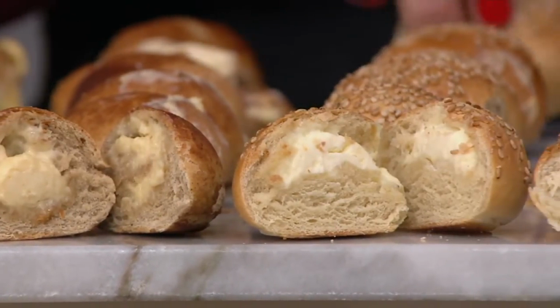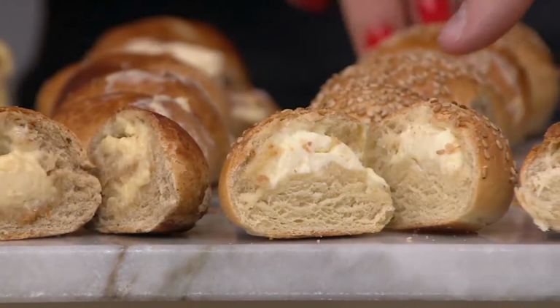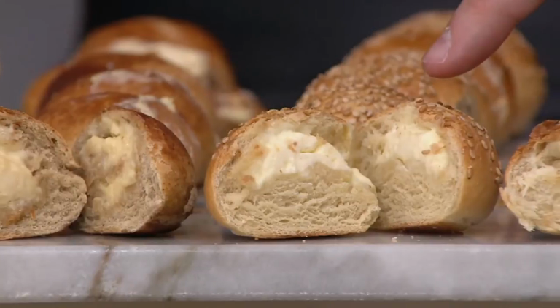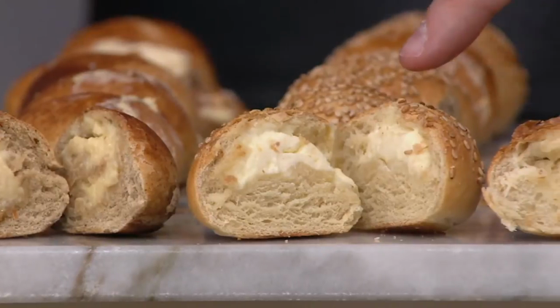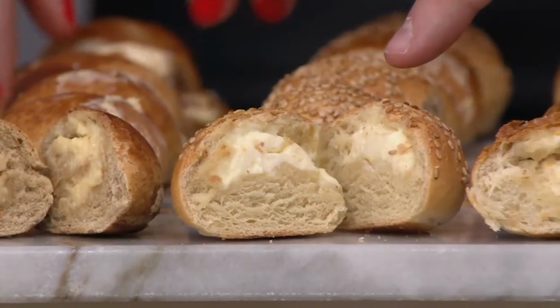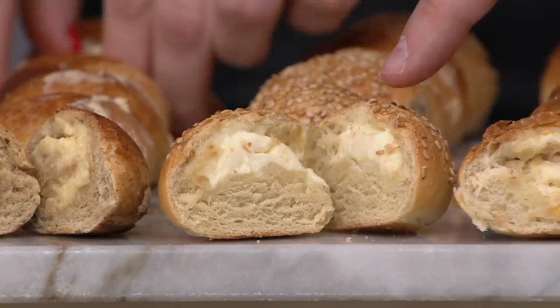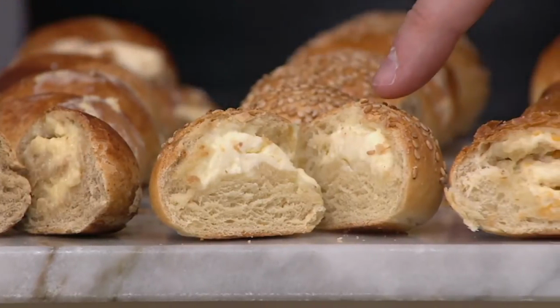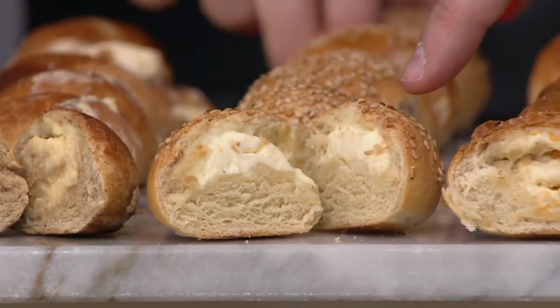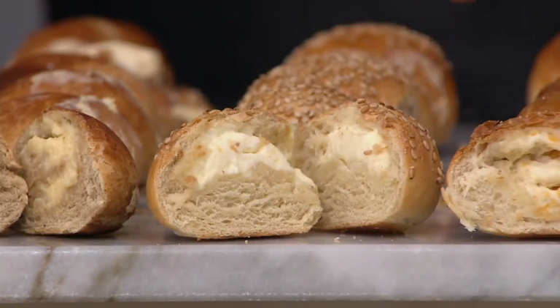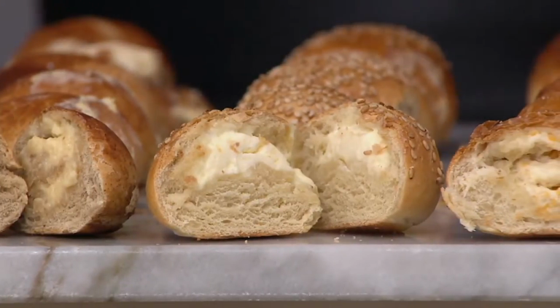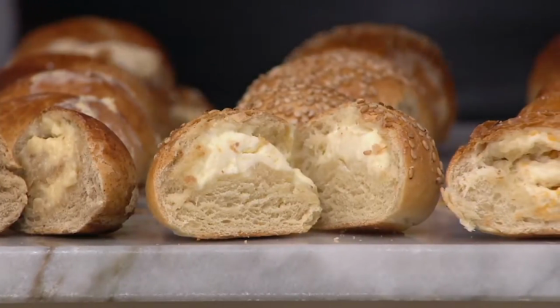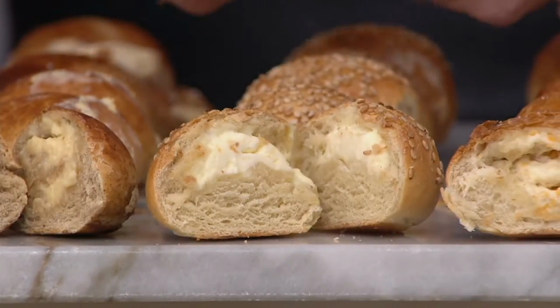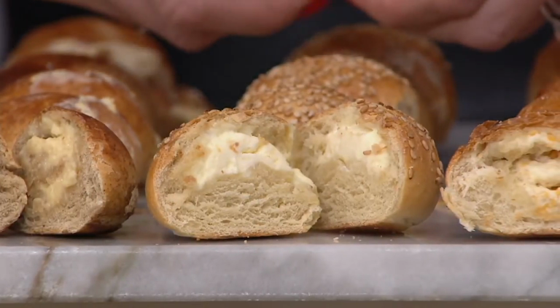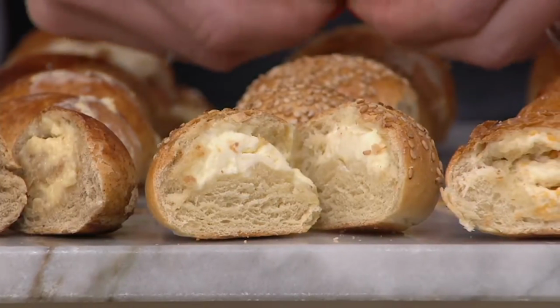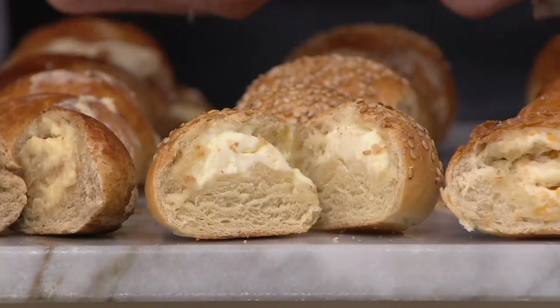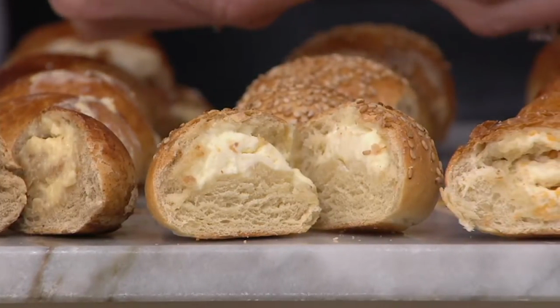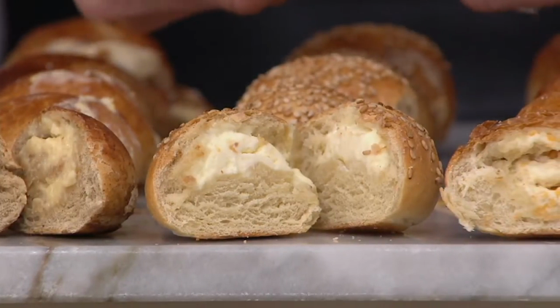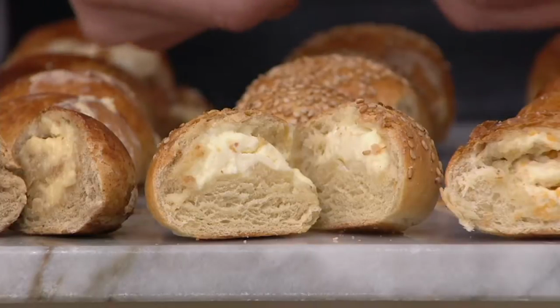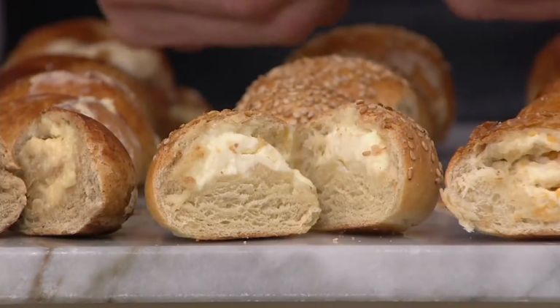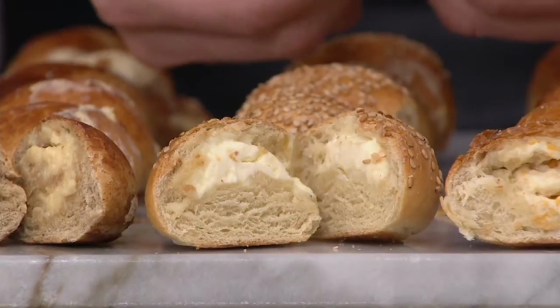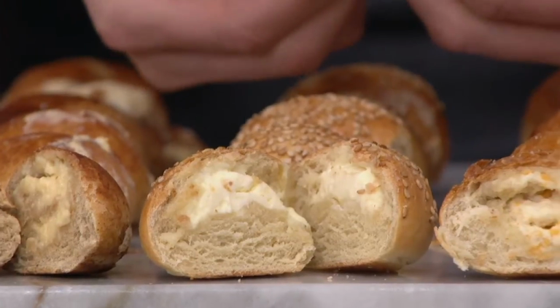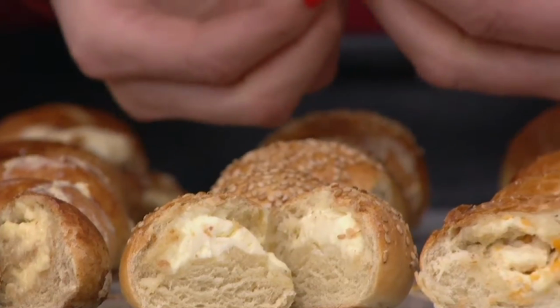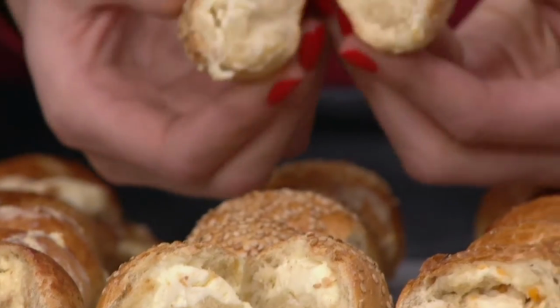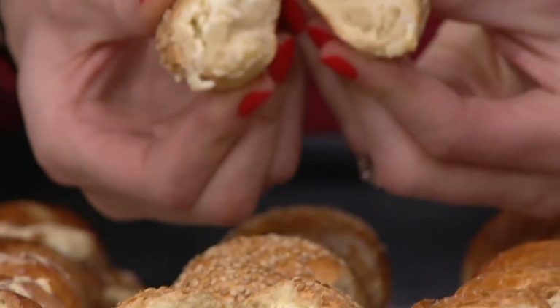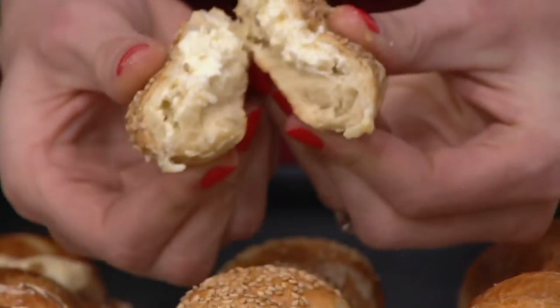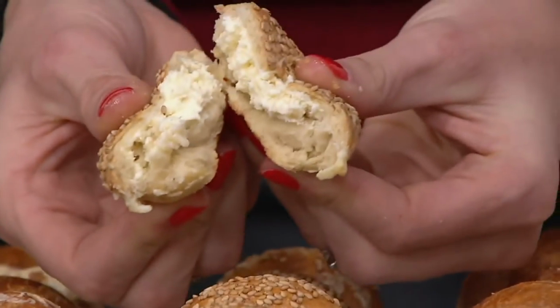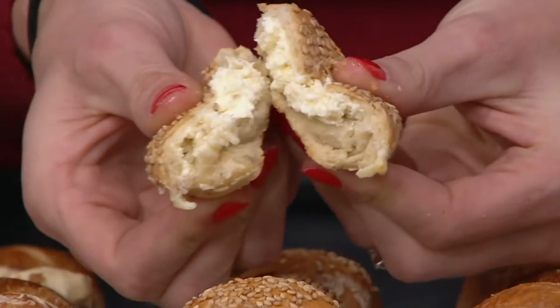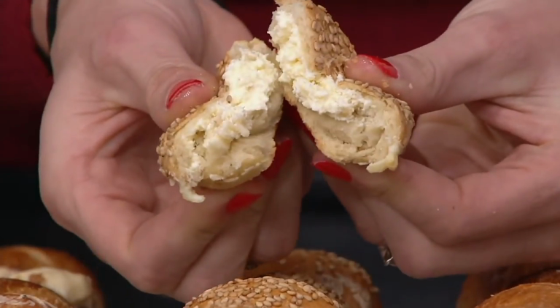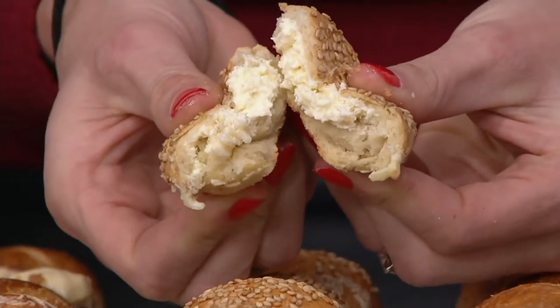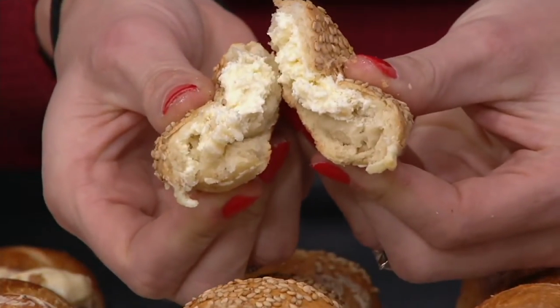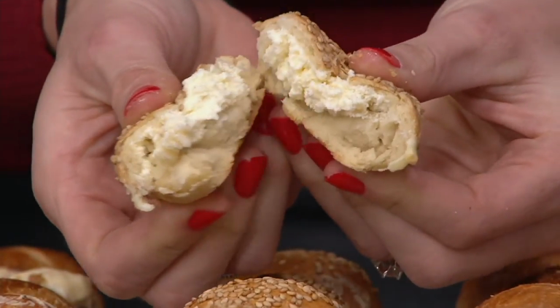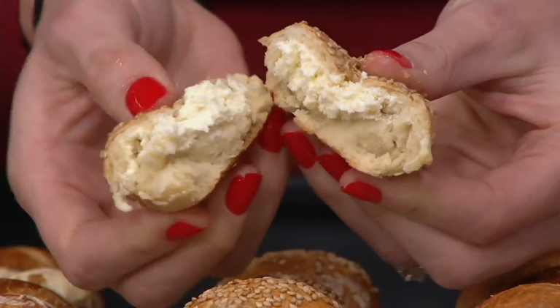This one is a sesame bagel with that same plain whipped cream cheese on the inside. If there isn't something more New York than a sesame bagel, I don't know what it is.